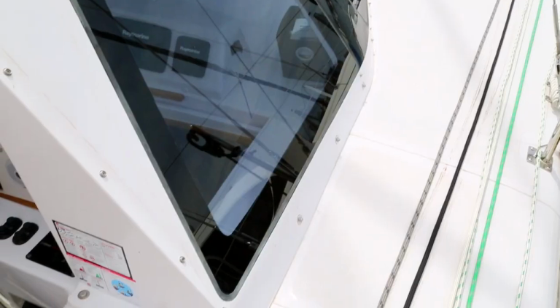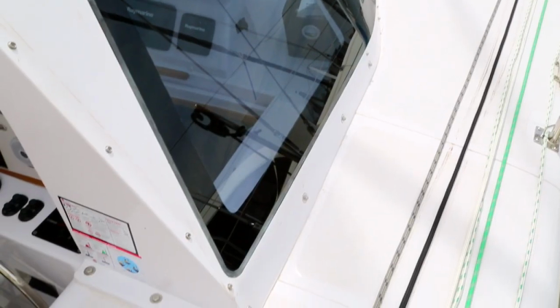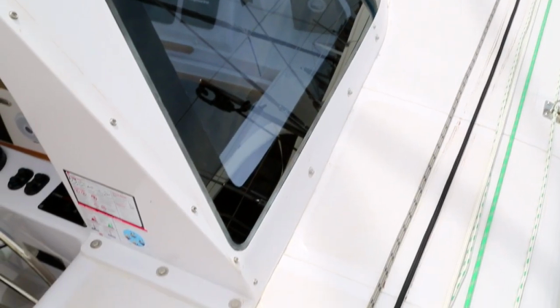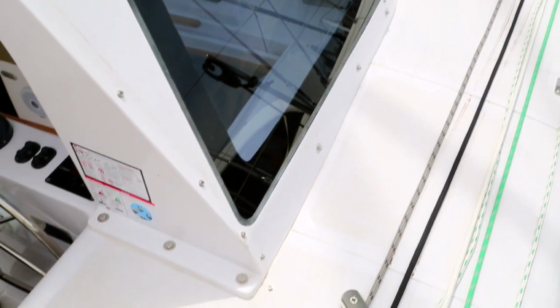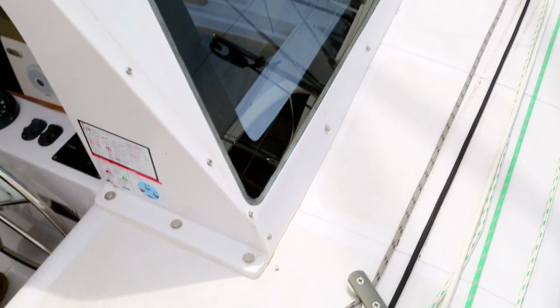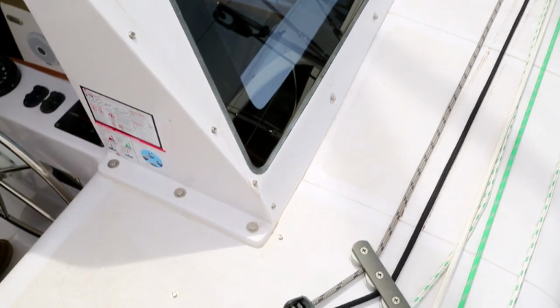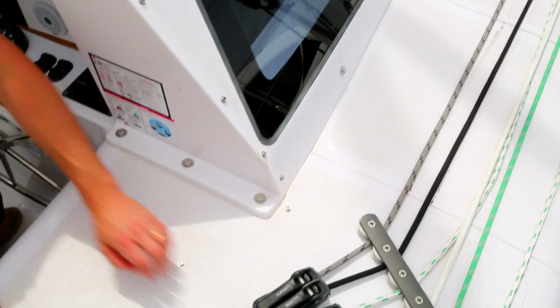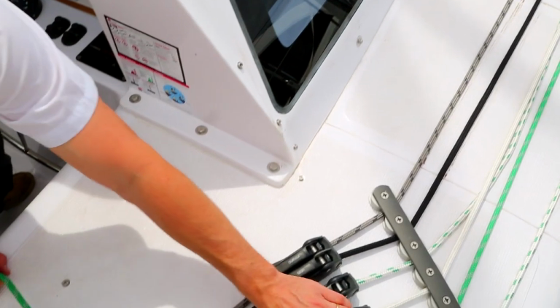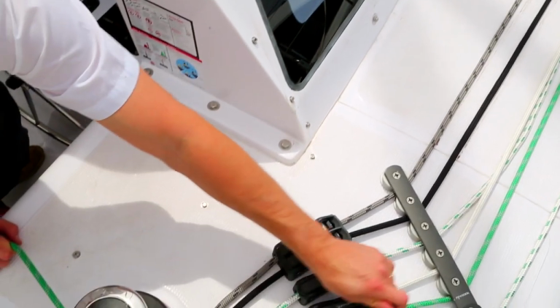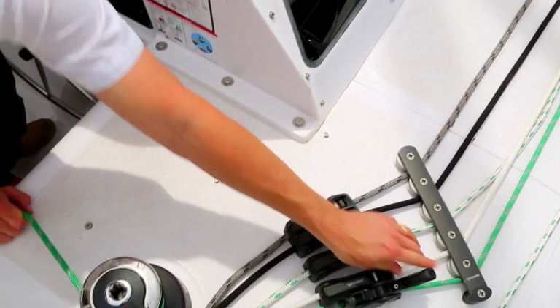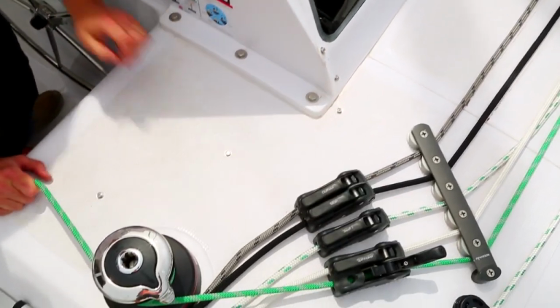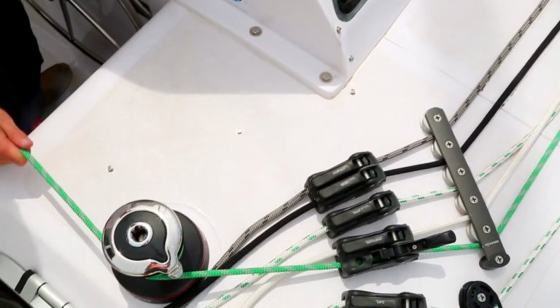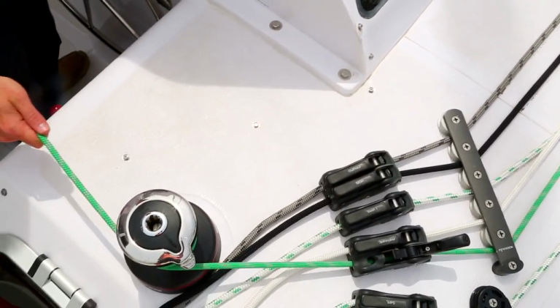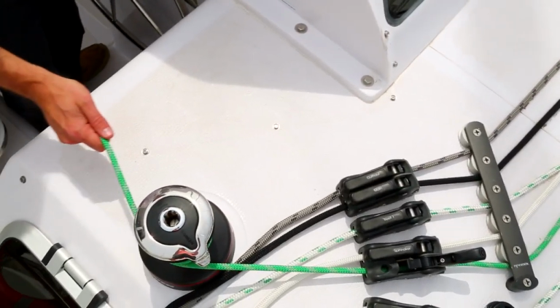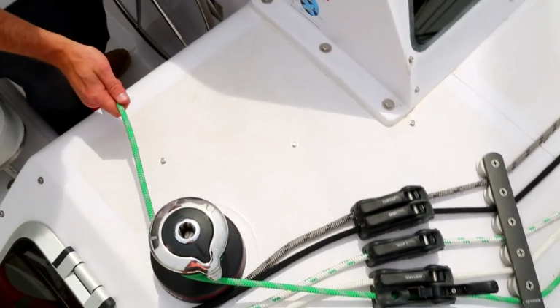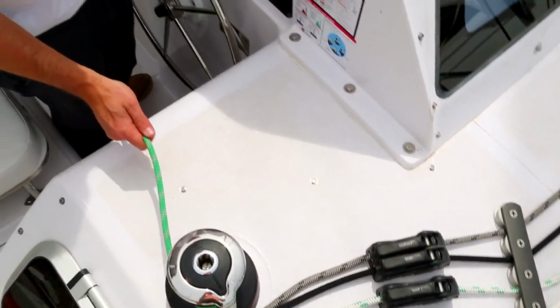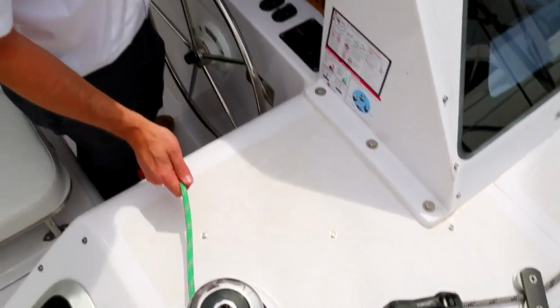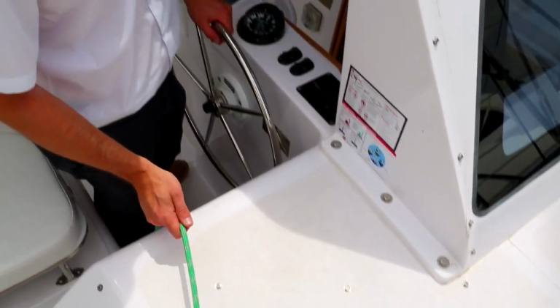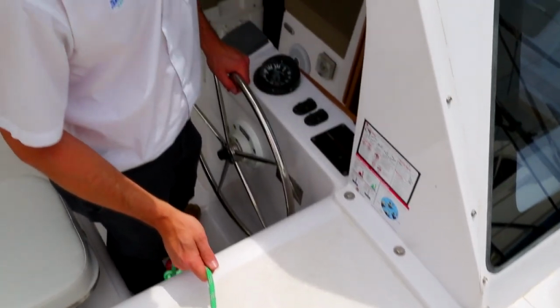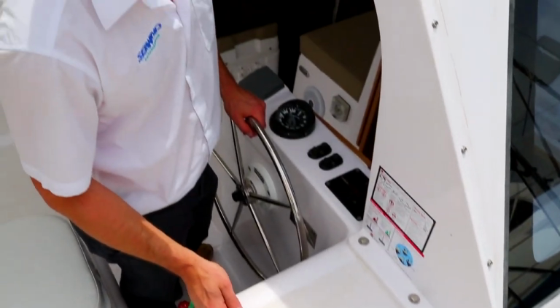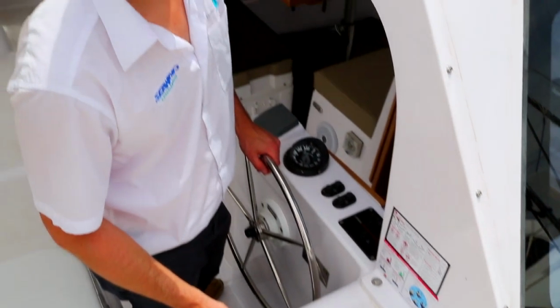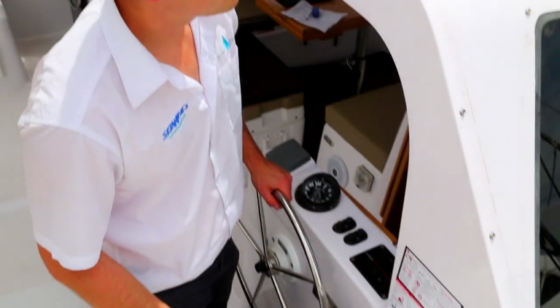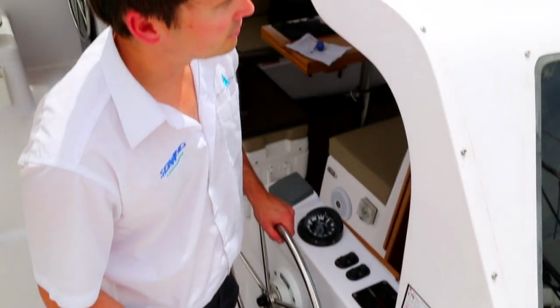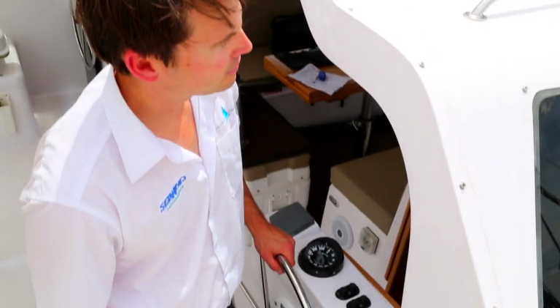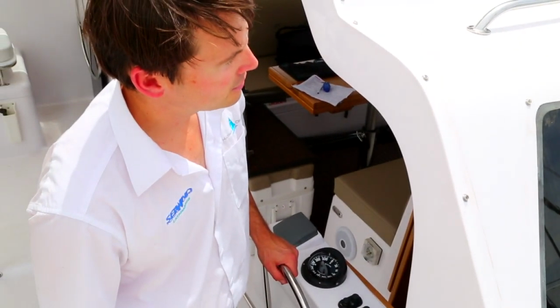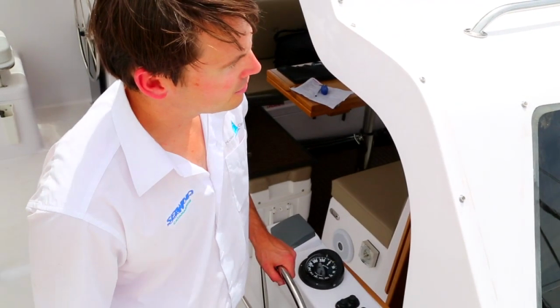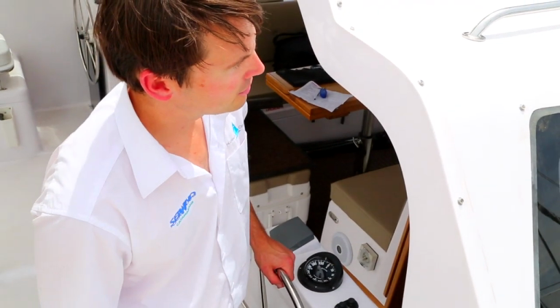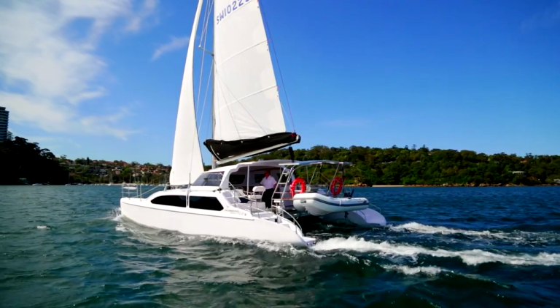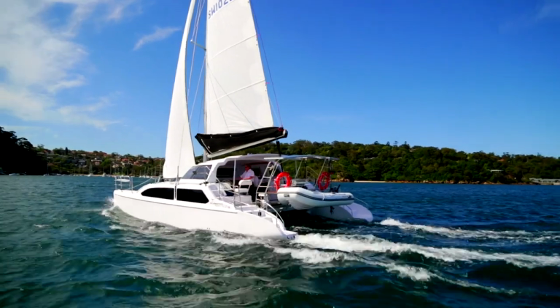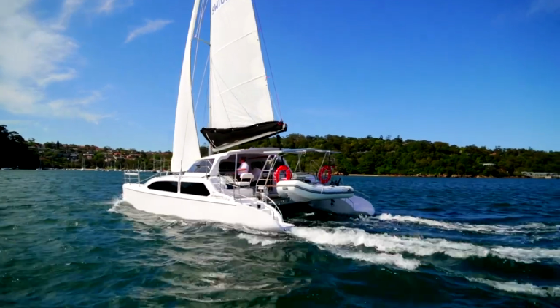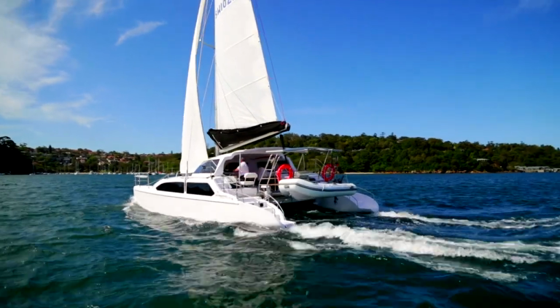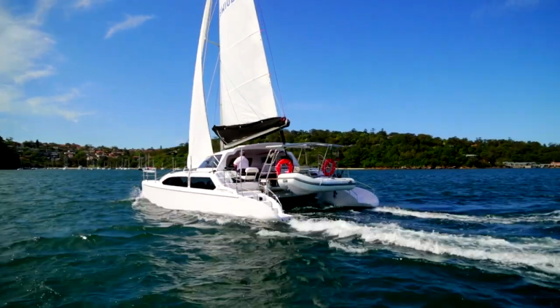A single line reefing system offers an easy-to-use system with all controls leading back to the cockpit, meaning you don't have to go forward to the mast in foul conditions. This makes the process a whole lot more comfortable and safer.